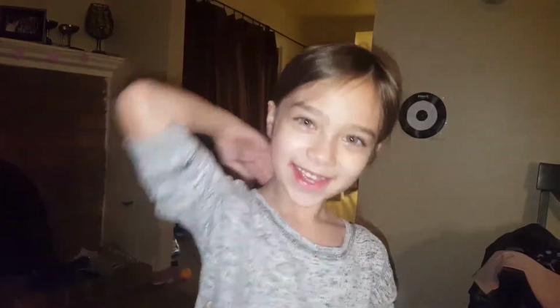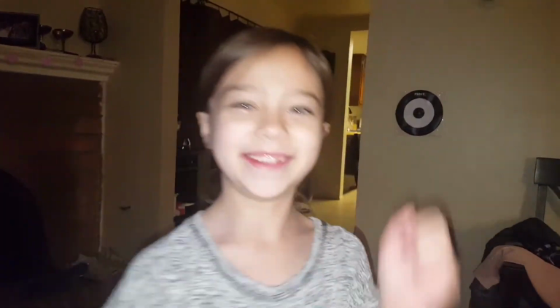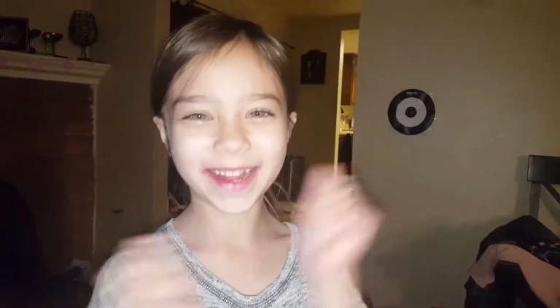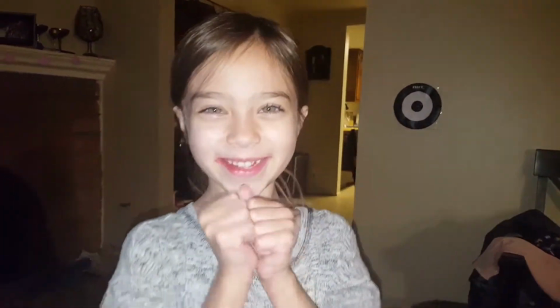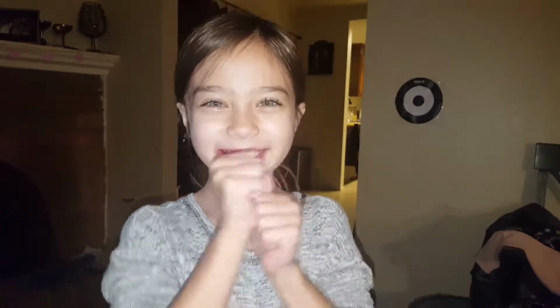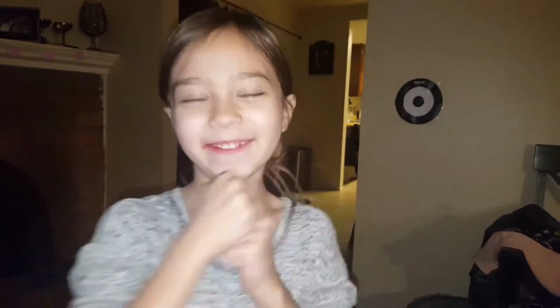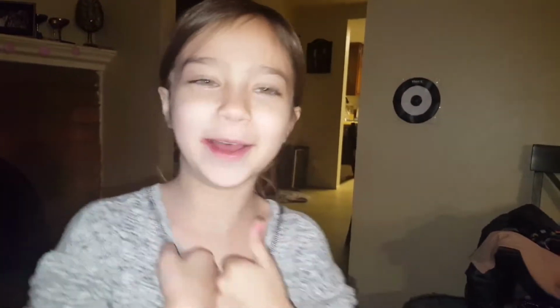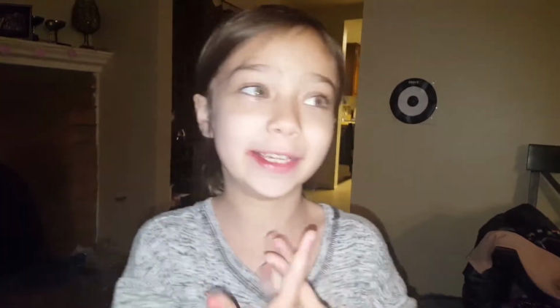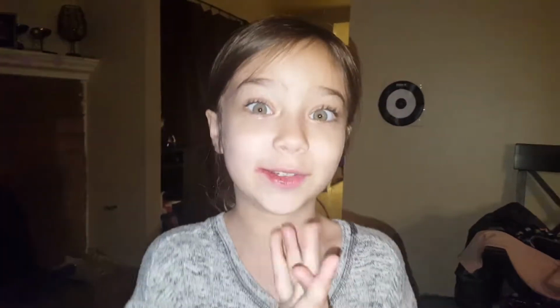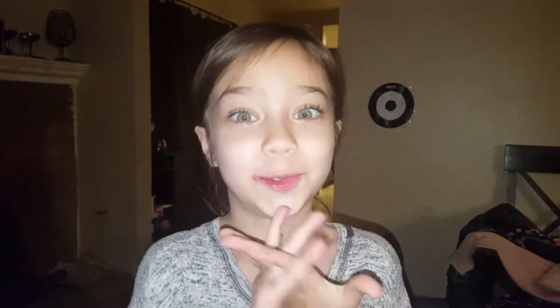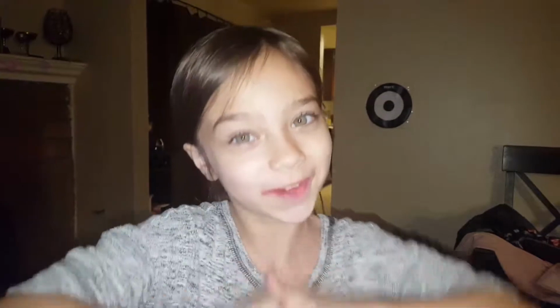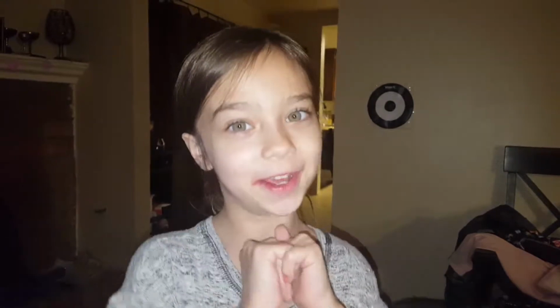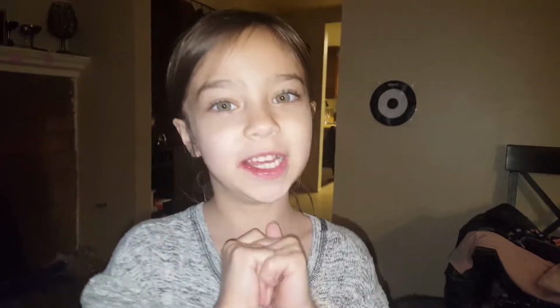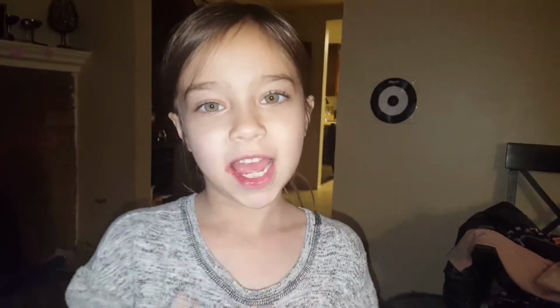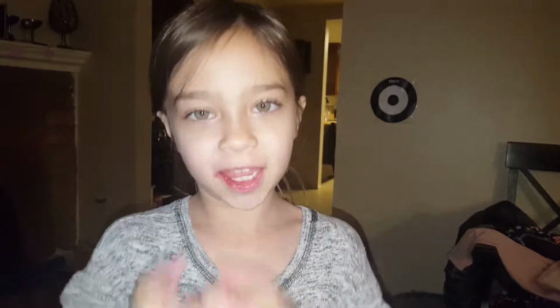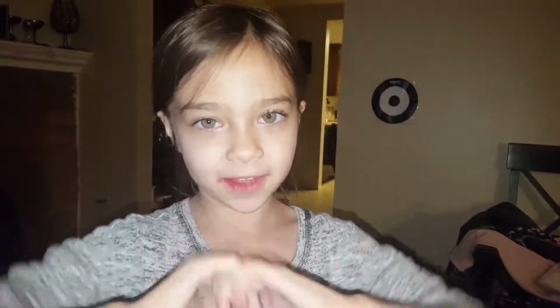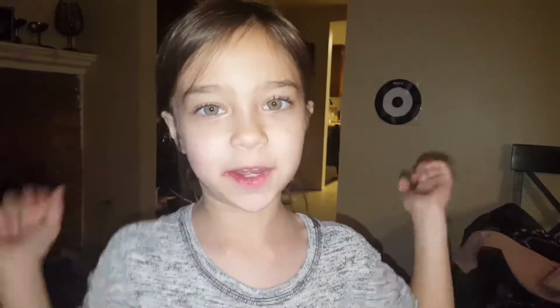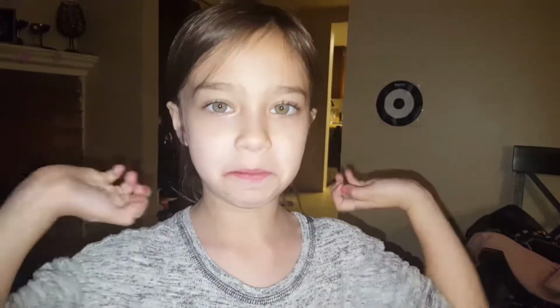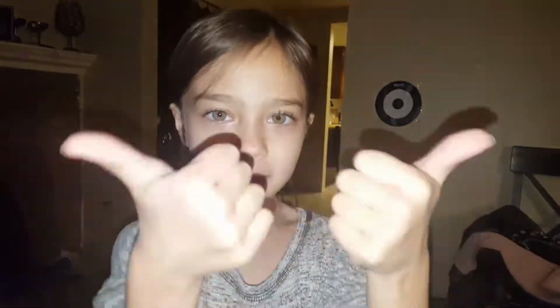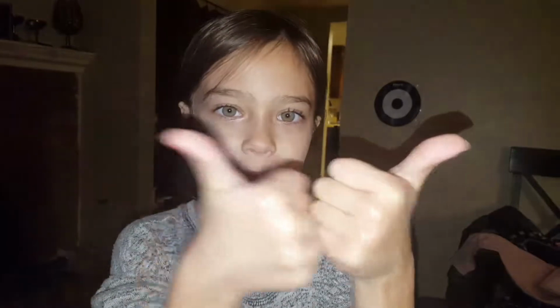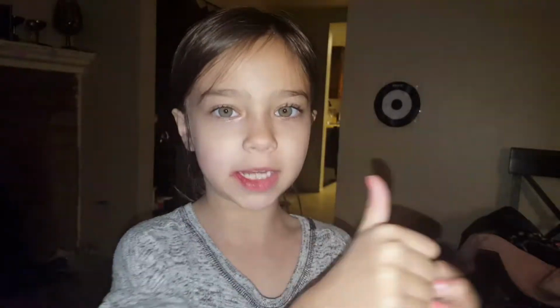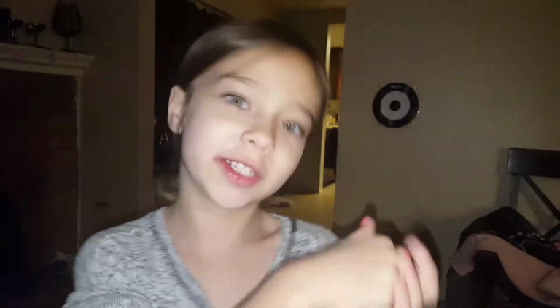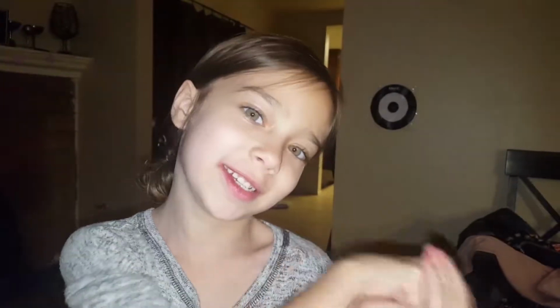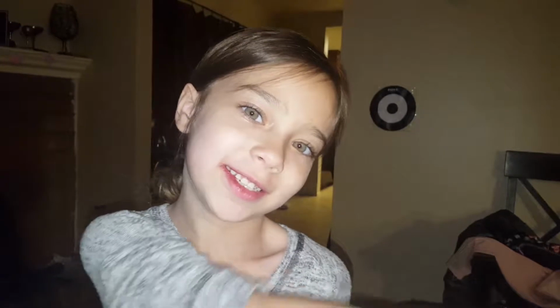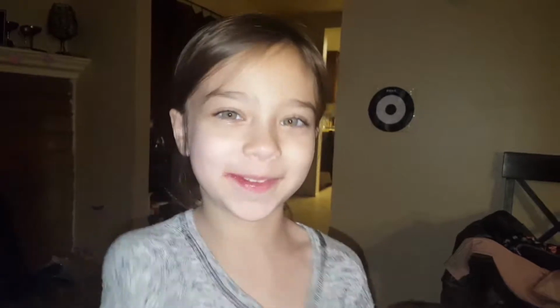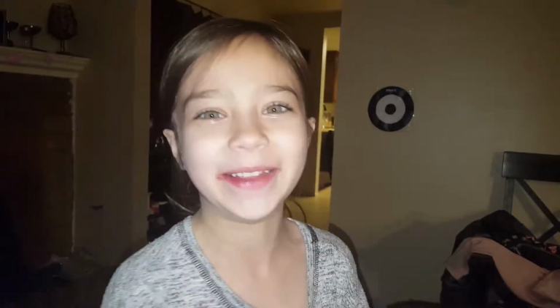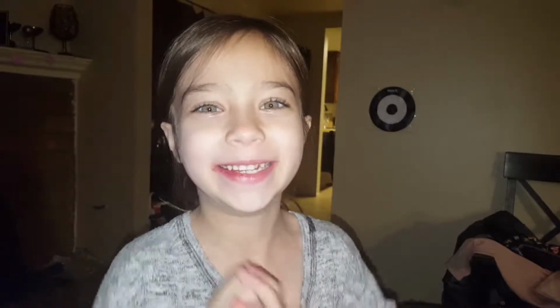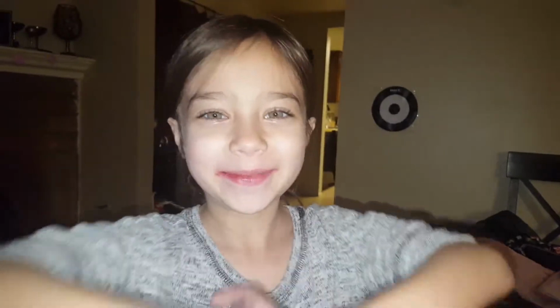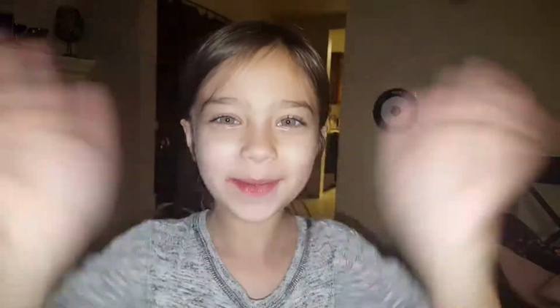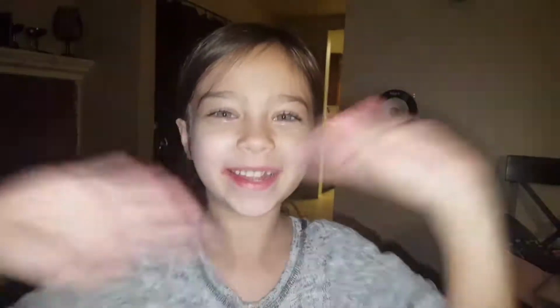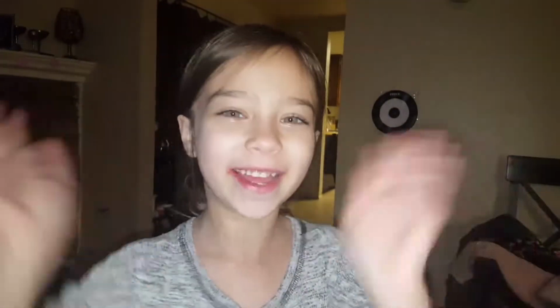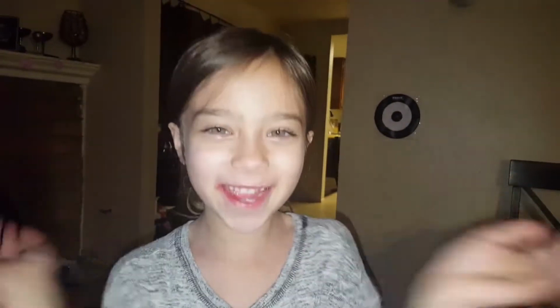So I hope you enjoyed this short video. Give this video a big thumbs up and make sure to subscribe. Bye everybody! Have a good day!